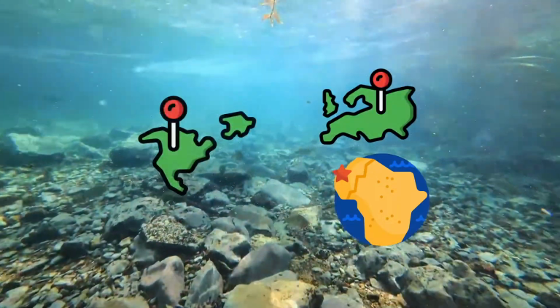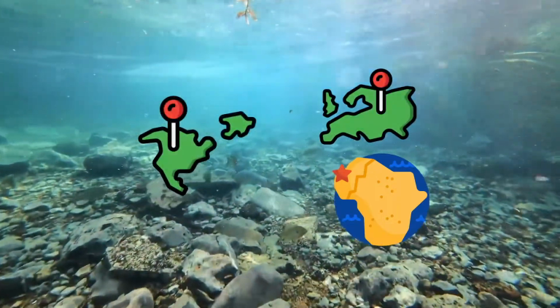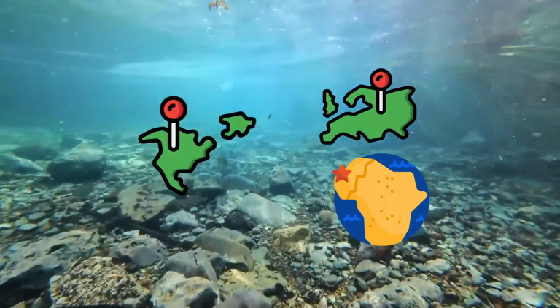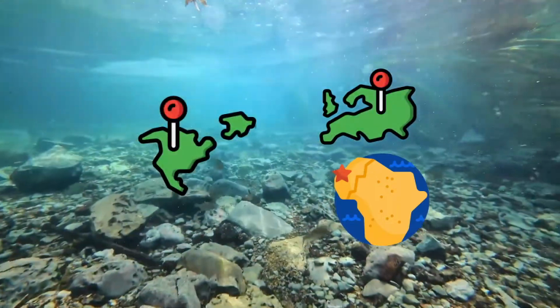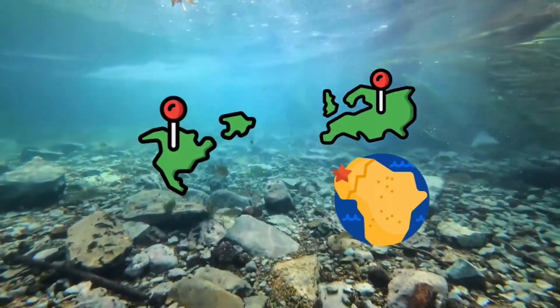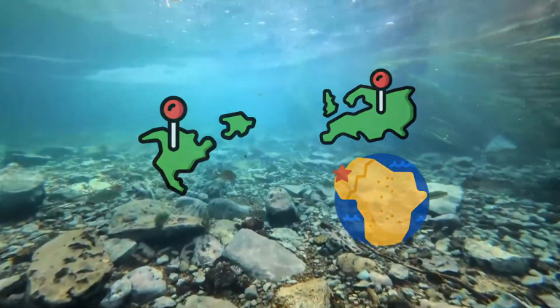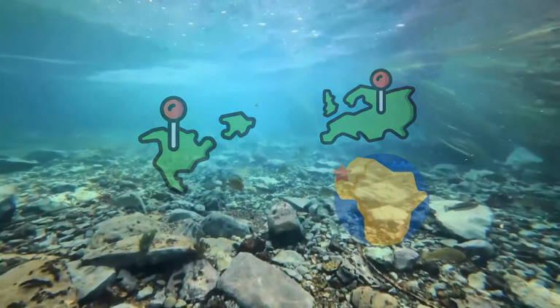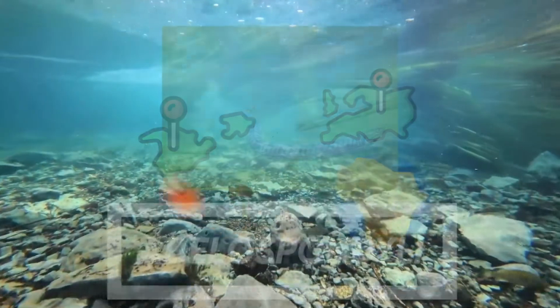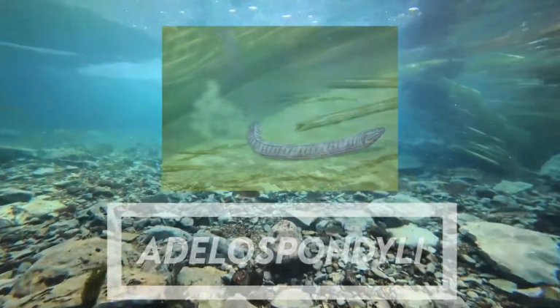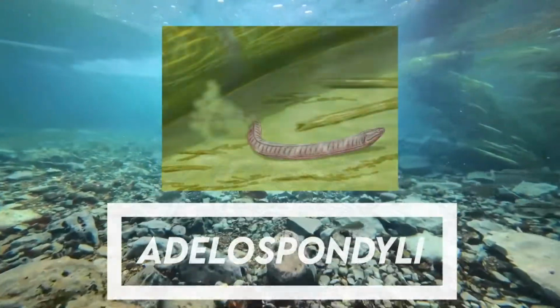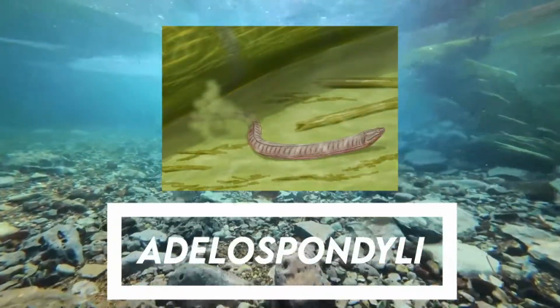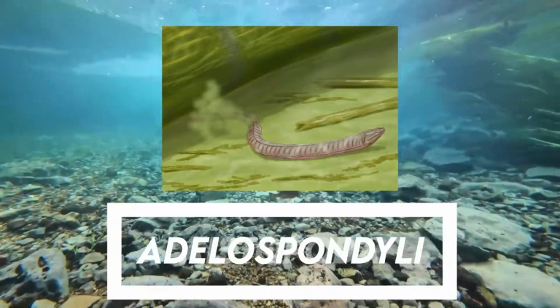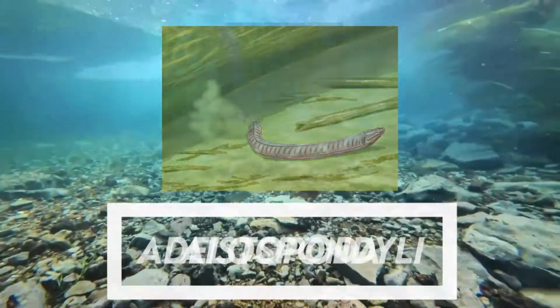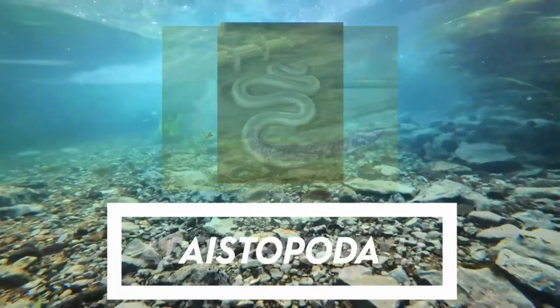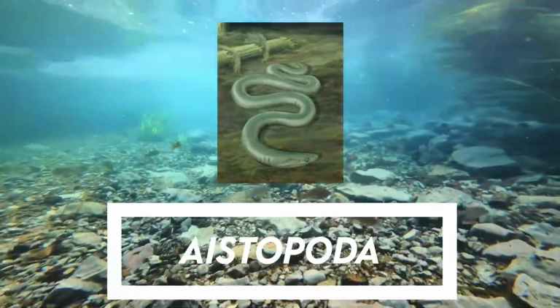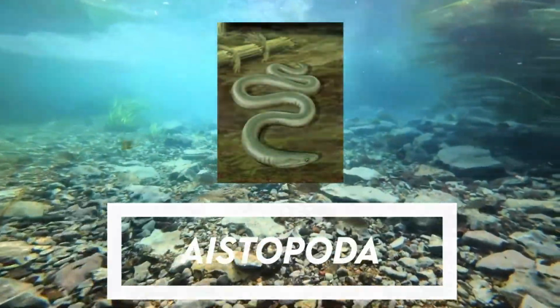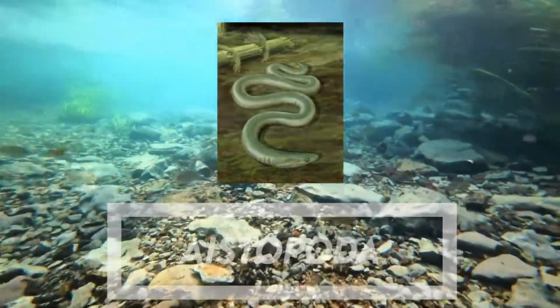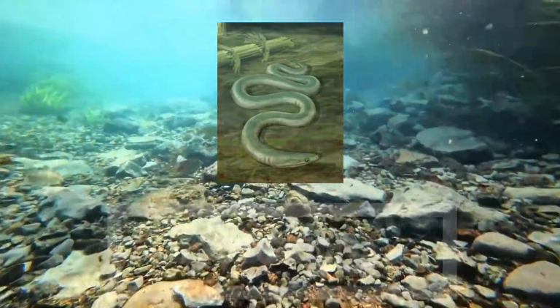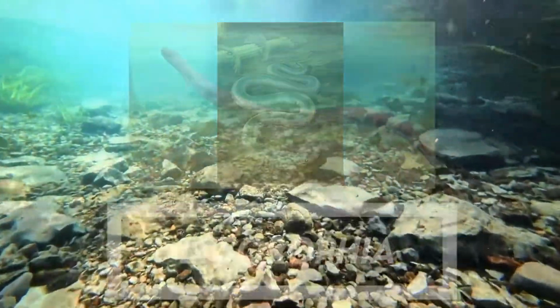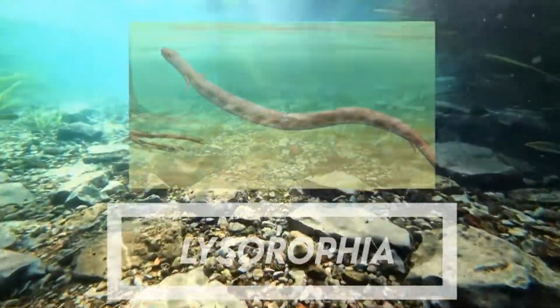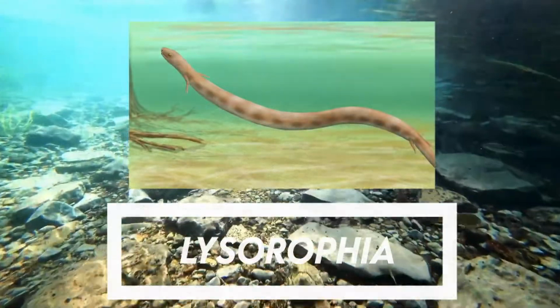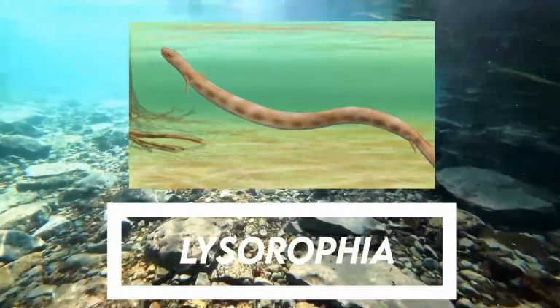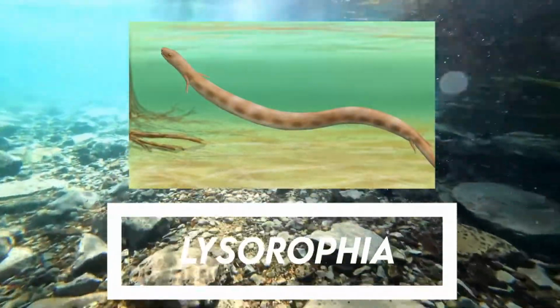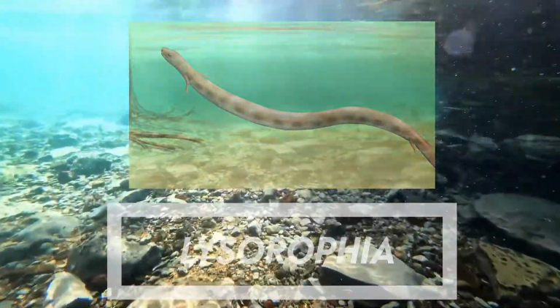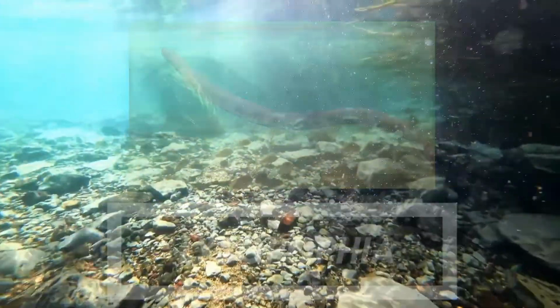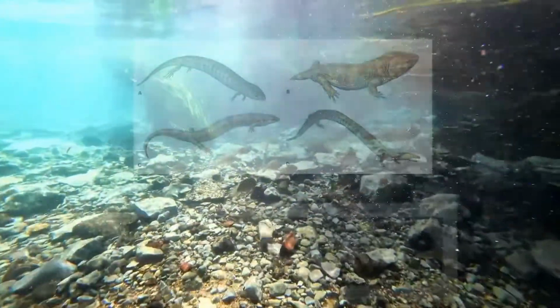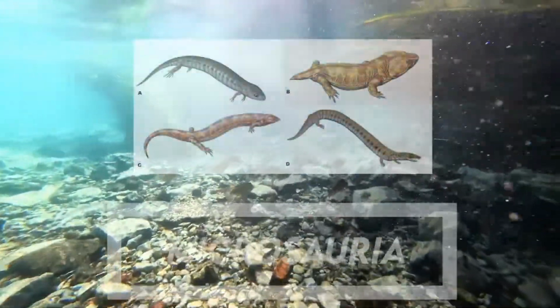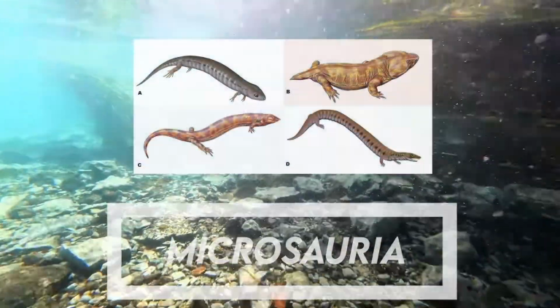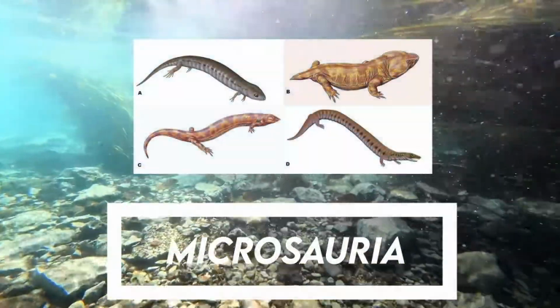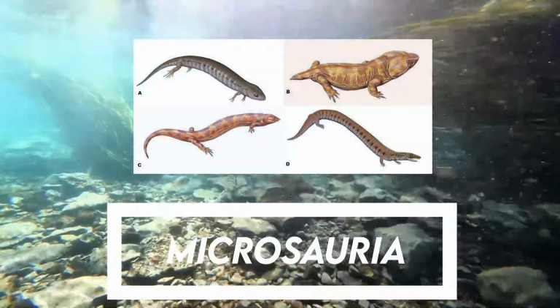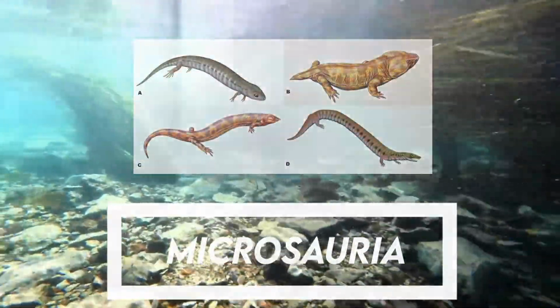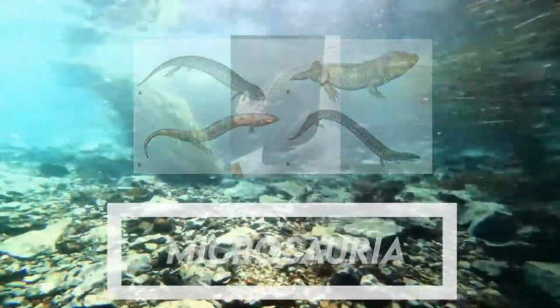Five major groups of lepospondyls are known: Adelospondylae, Aestopidae, Lysorophia, Microsauria, and Nectridea — a diverse group of interesting, typically small creatures.